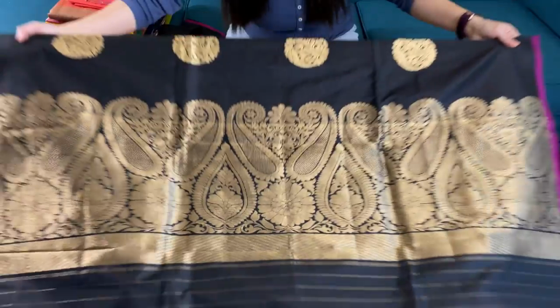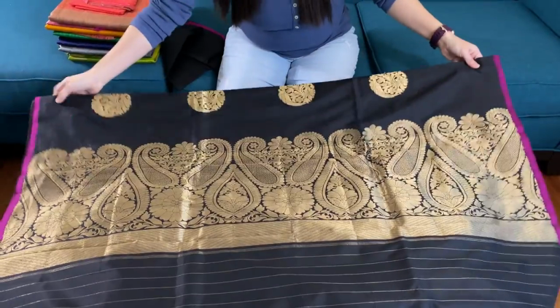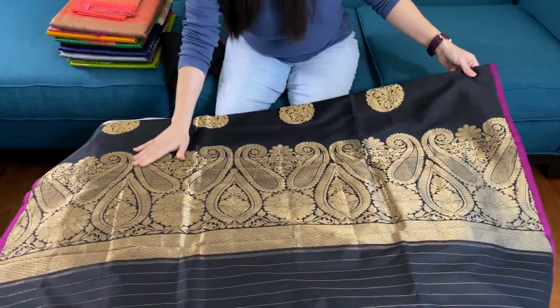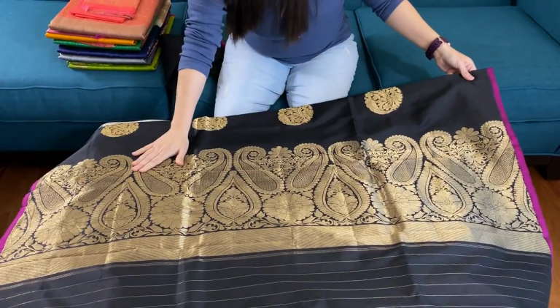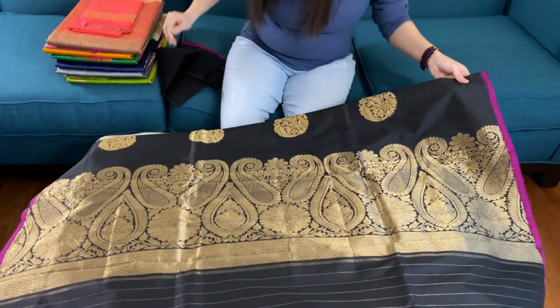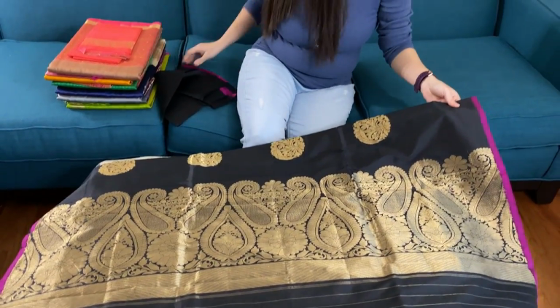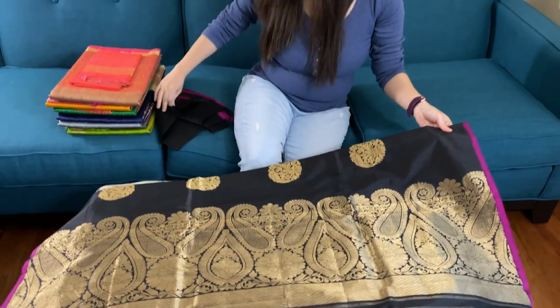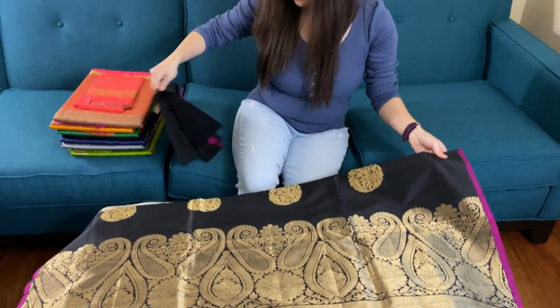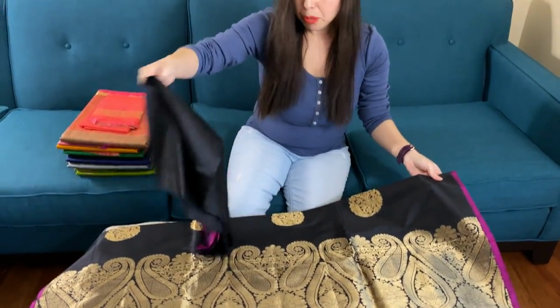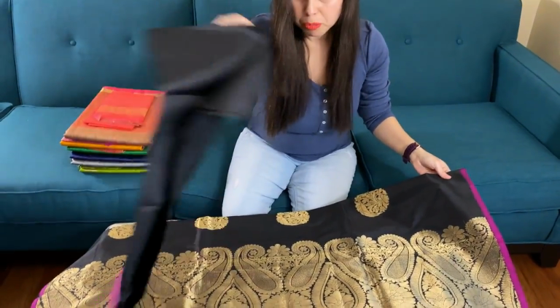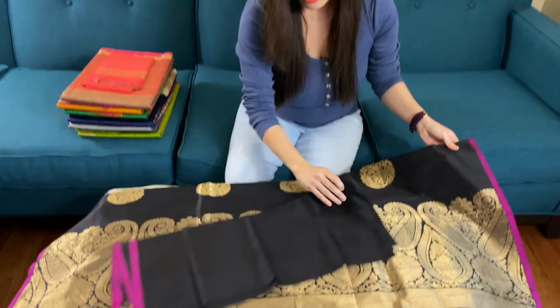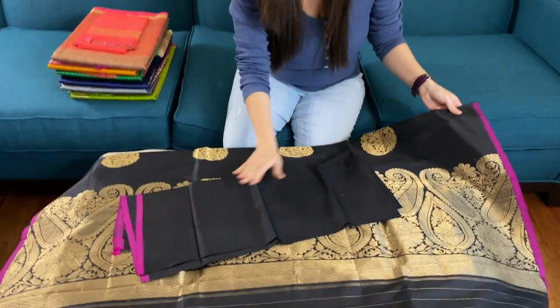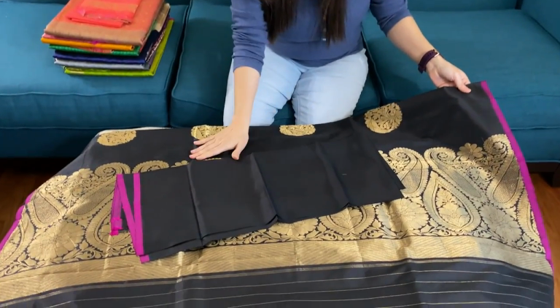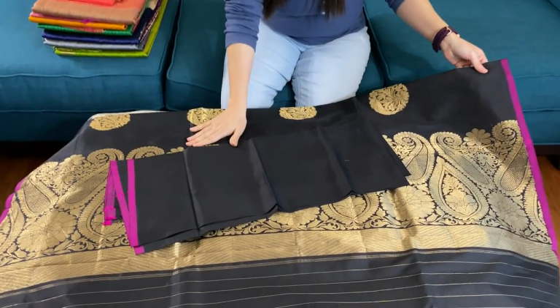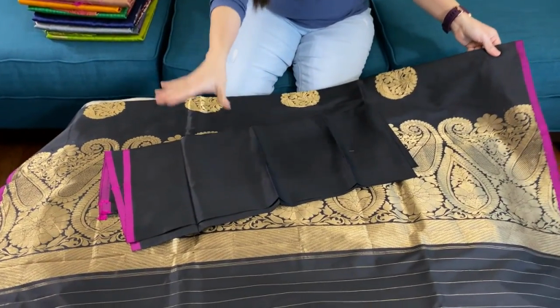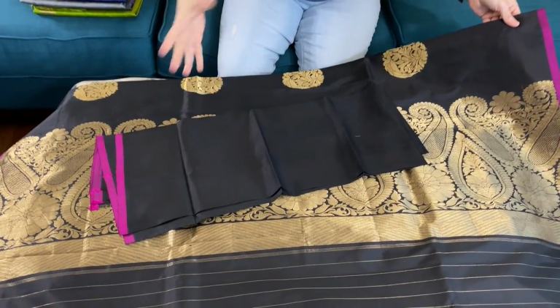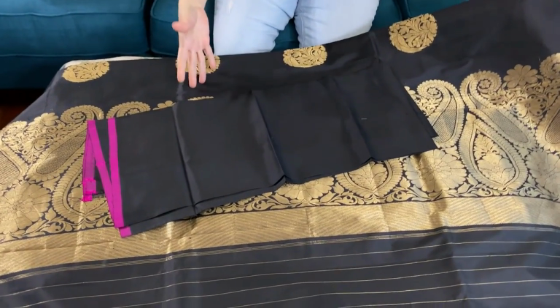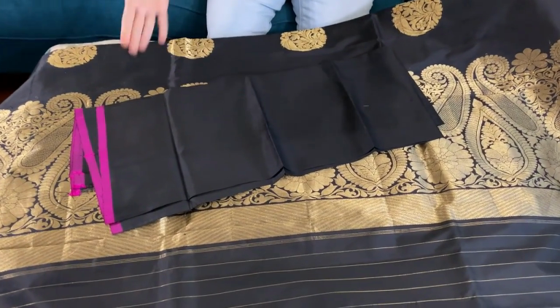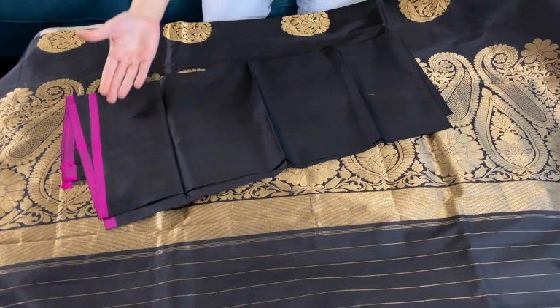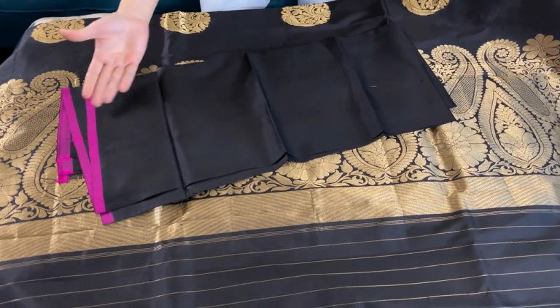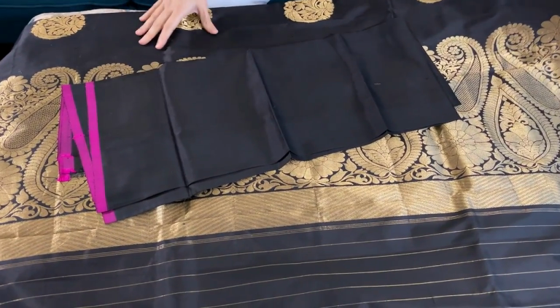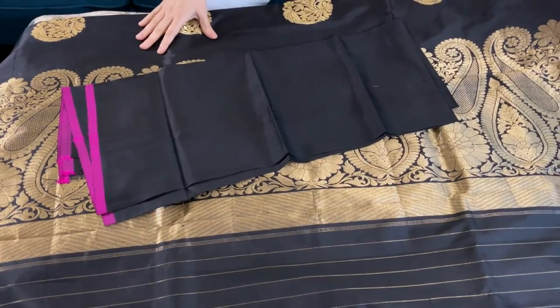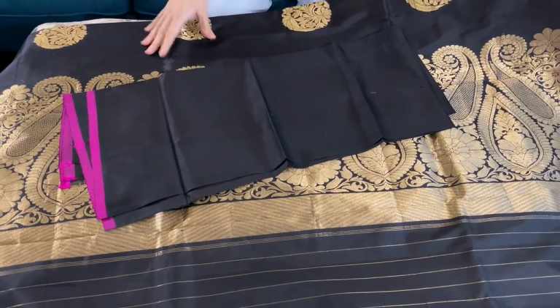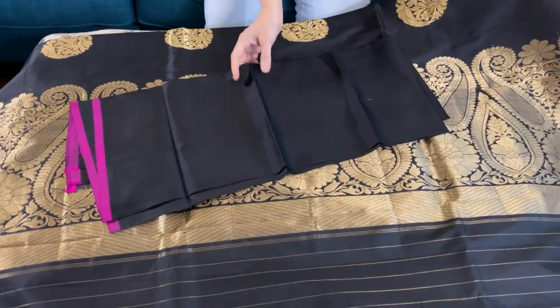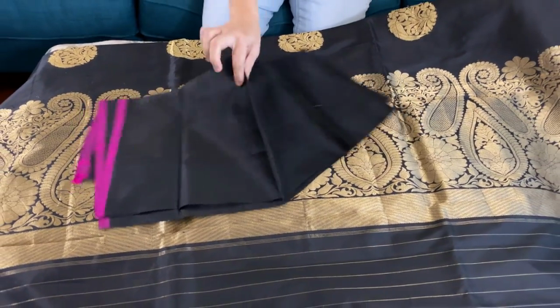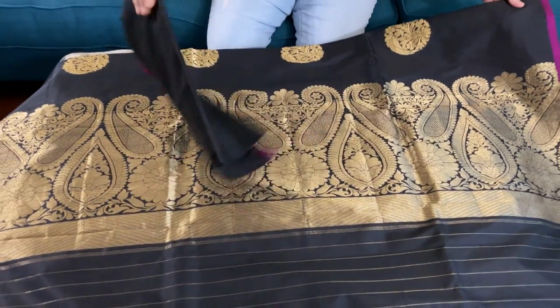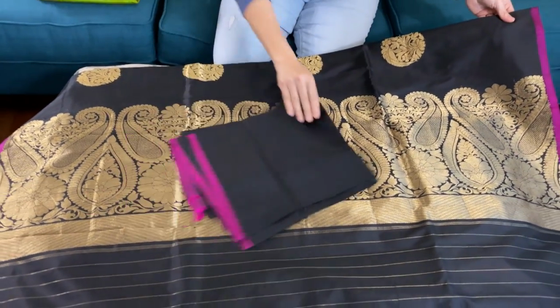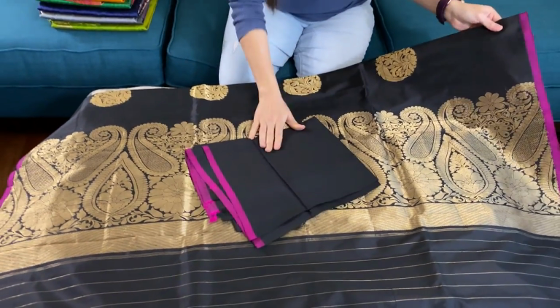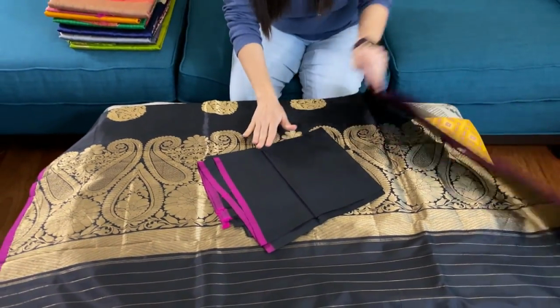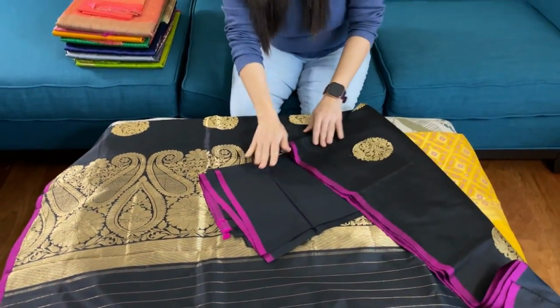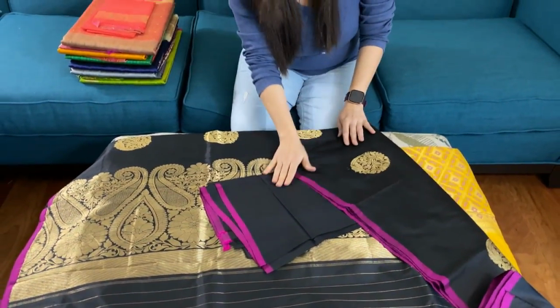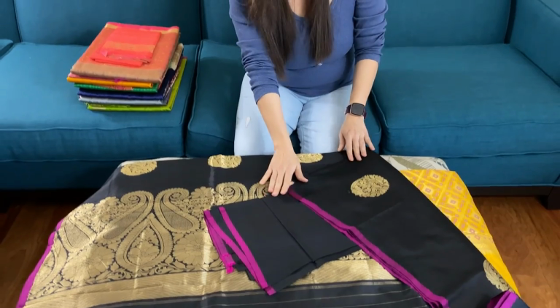This is 100% pure silk and this is the blouse piece for this saree. You can also contrast it with different color blouses as well. The price will be mentioned in the description part of this video.